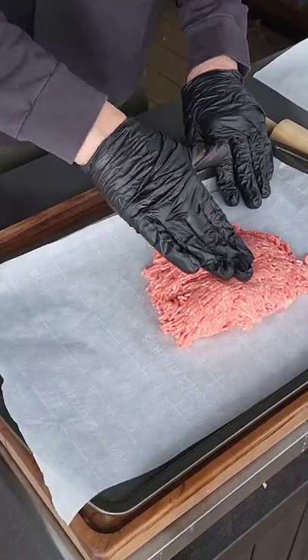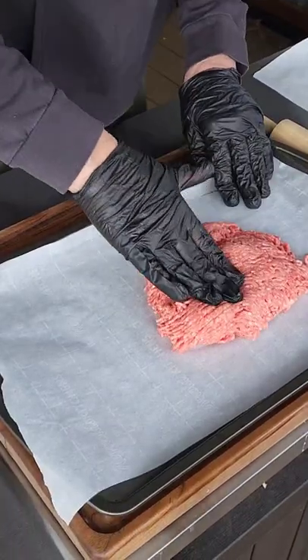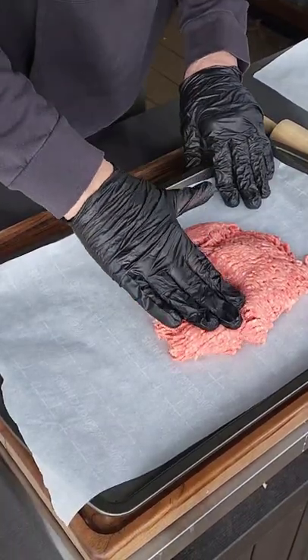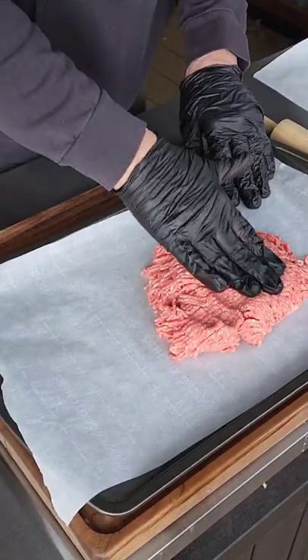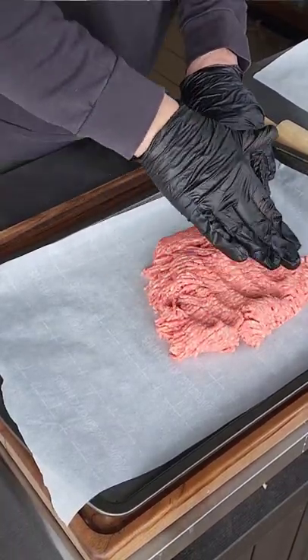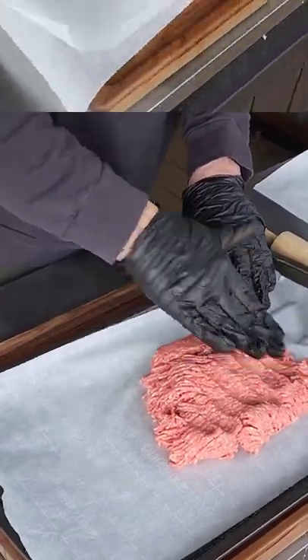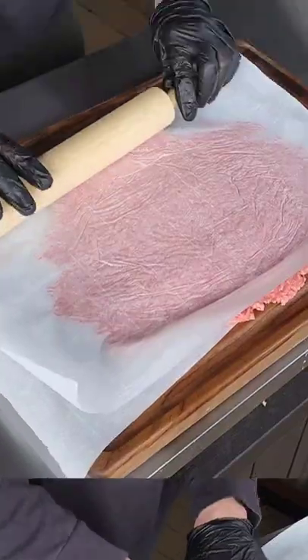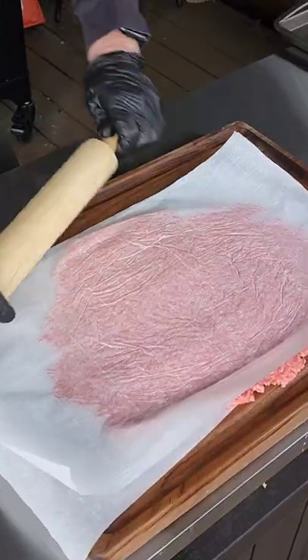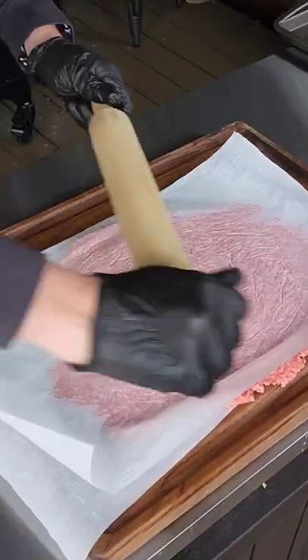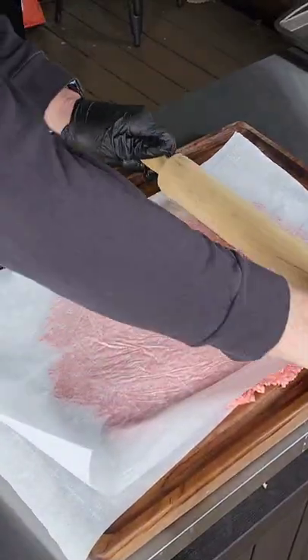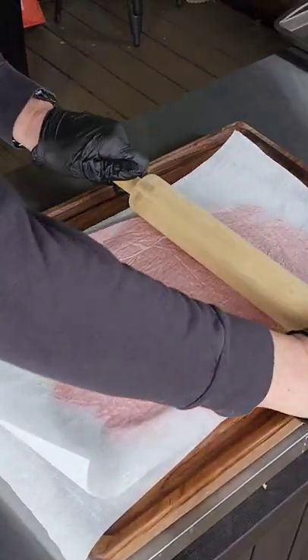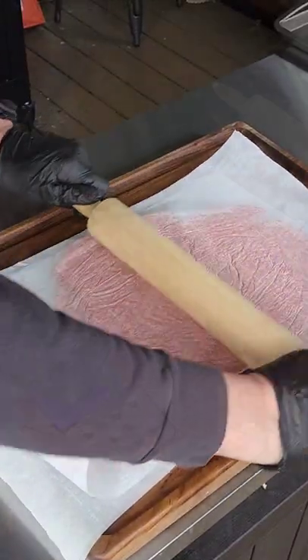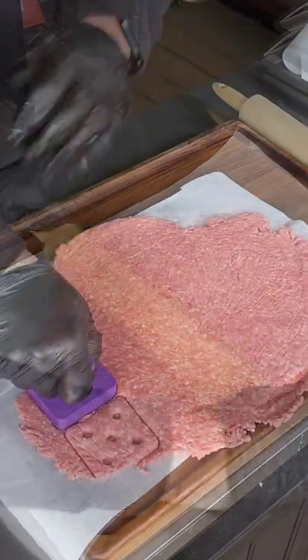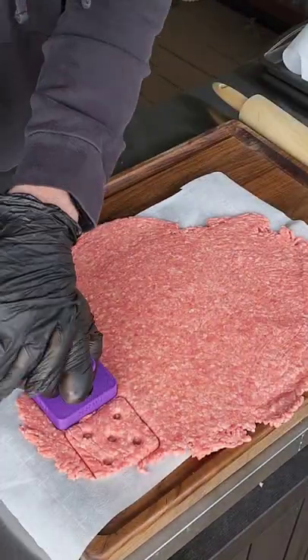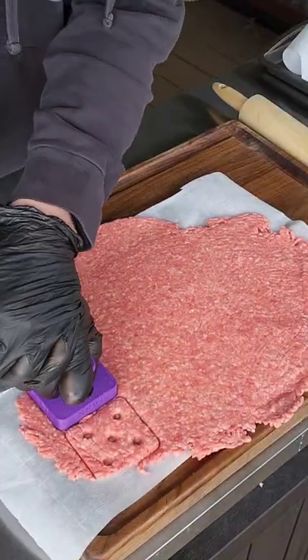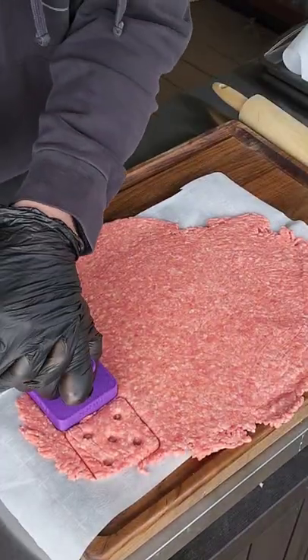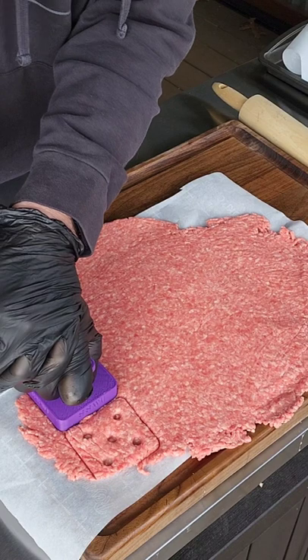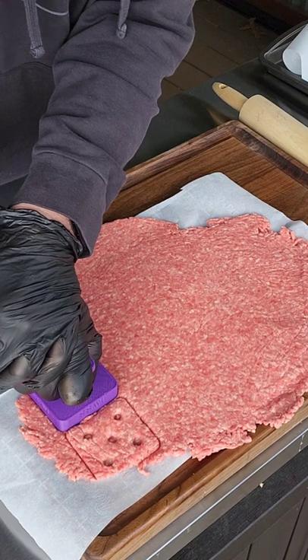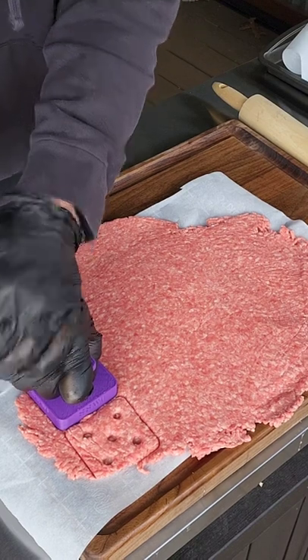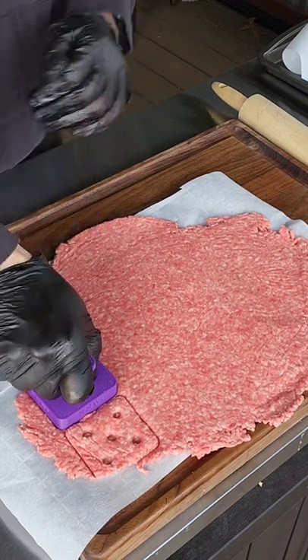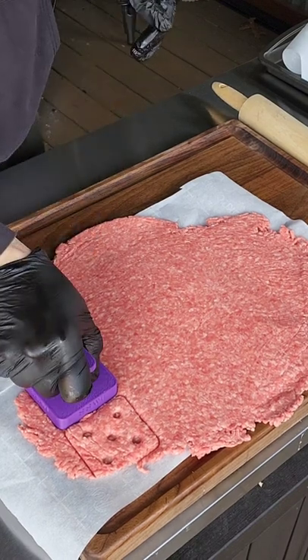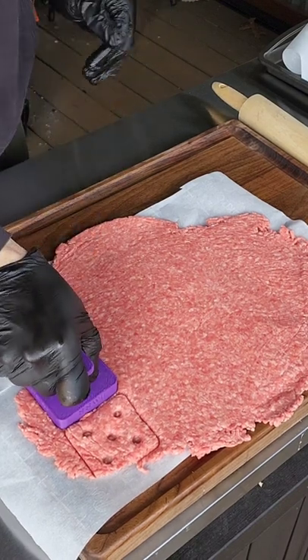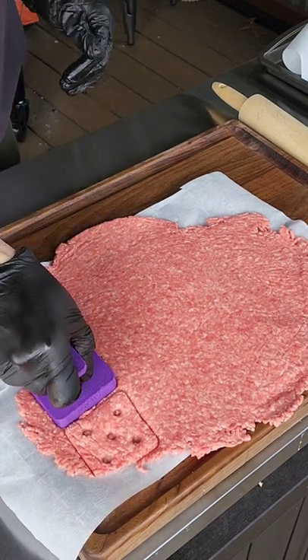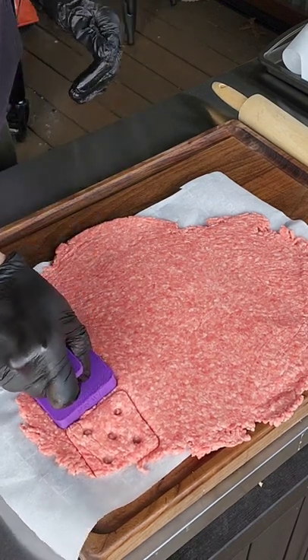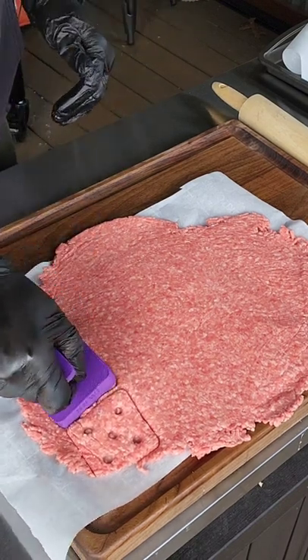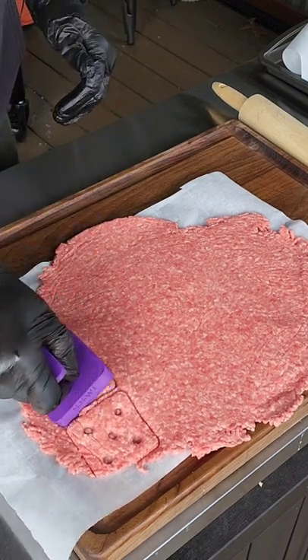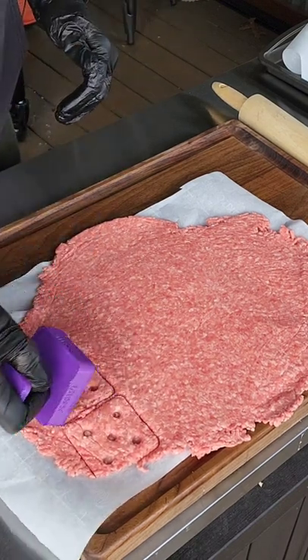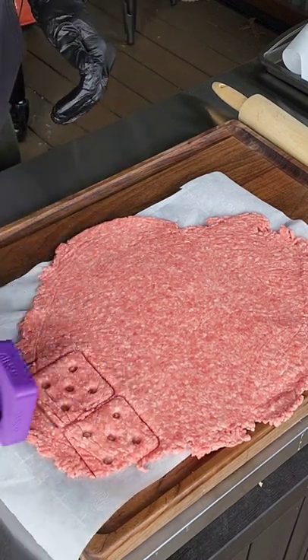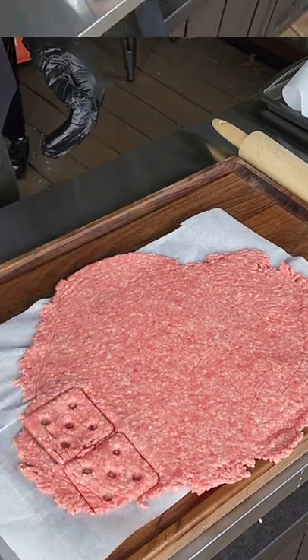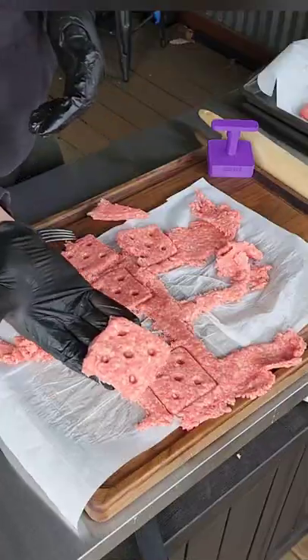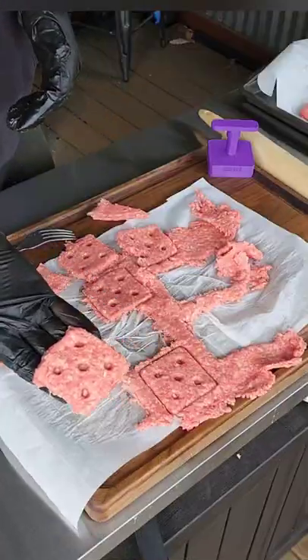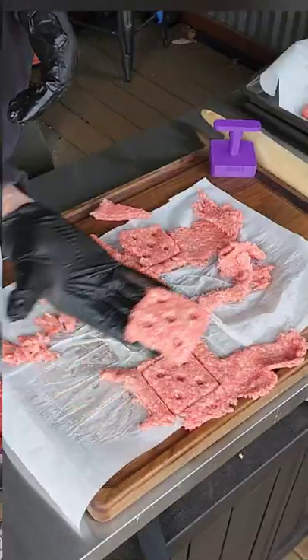It all starts with a good 80-20, flattened out to about a quarter inch. Get your mold — you can get these on eBay — and make your burger patties up.